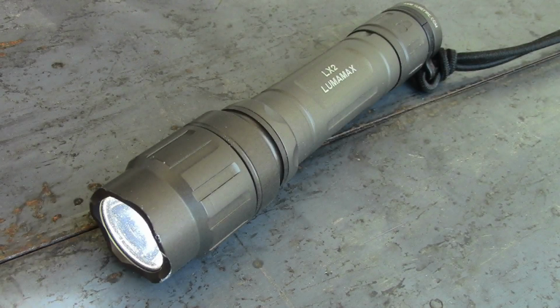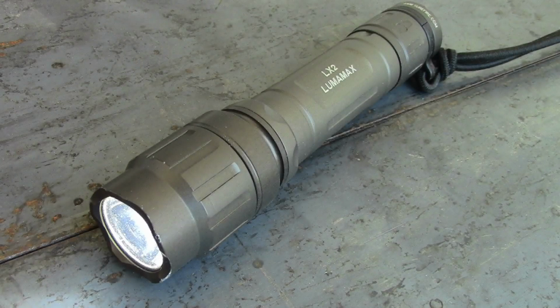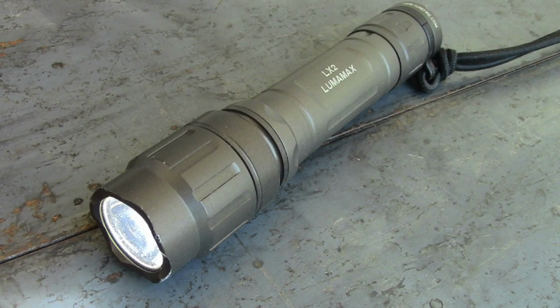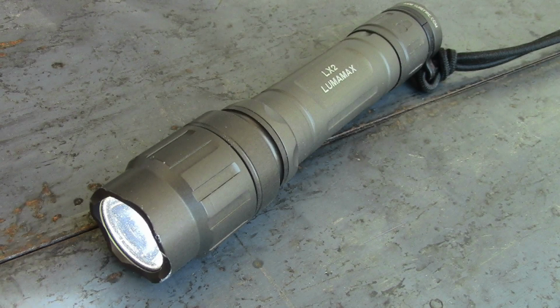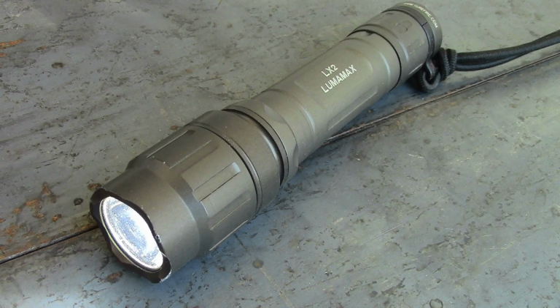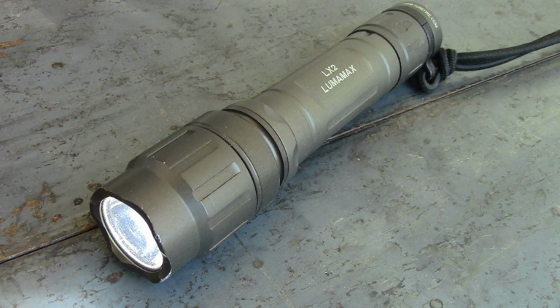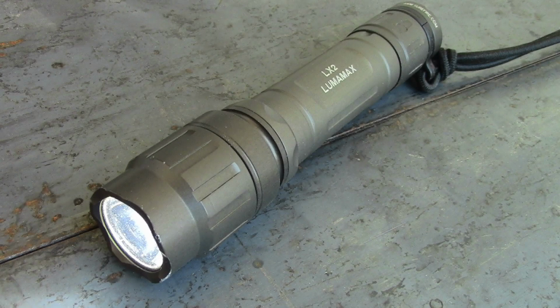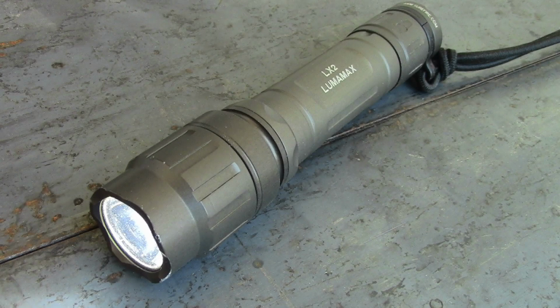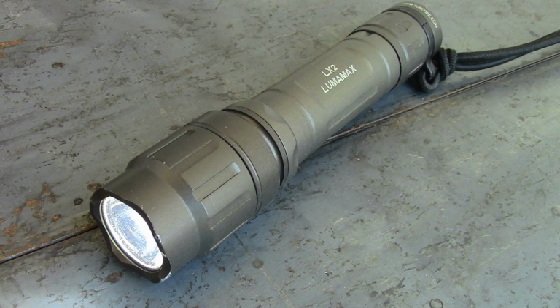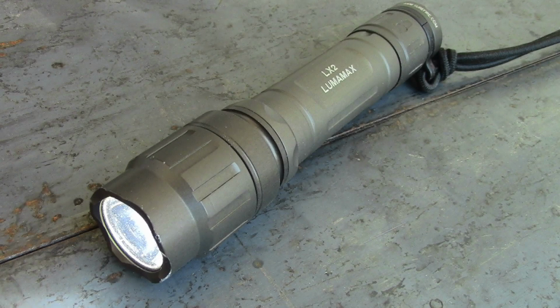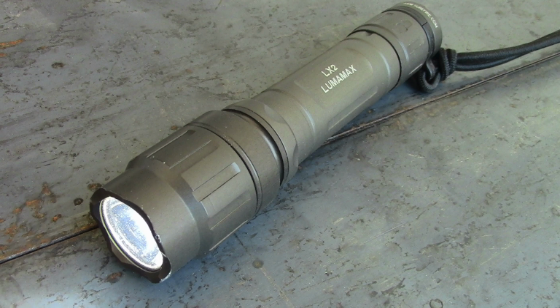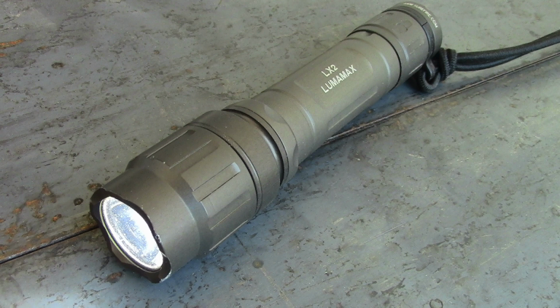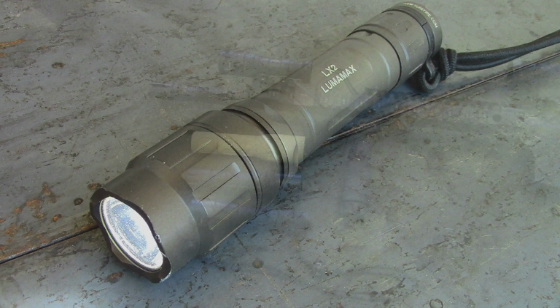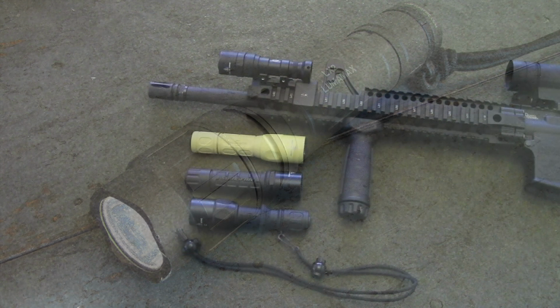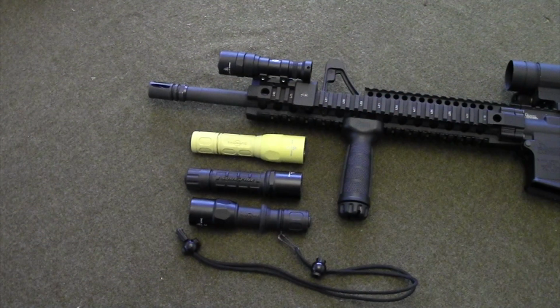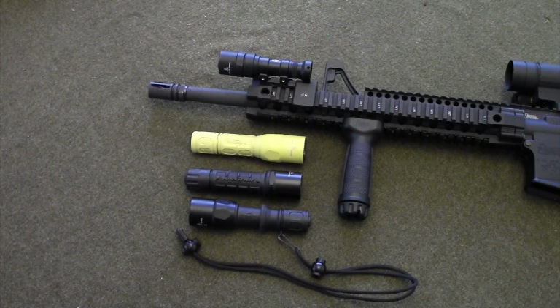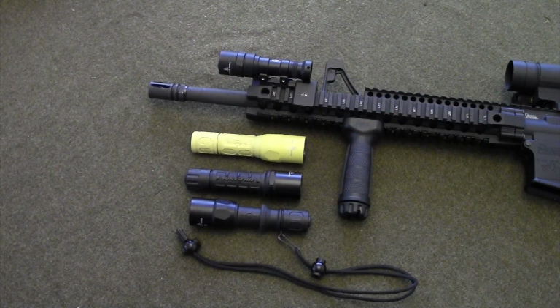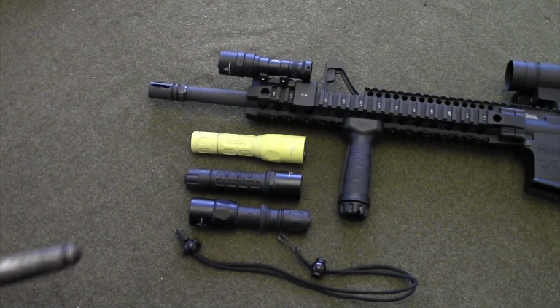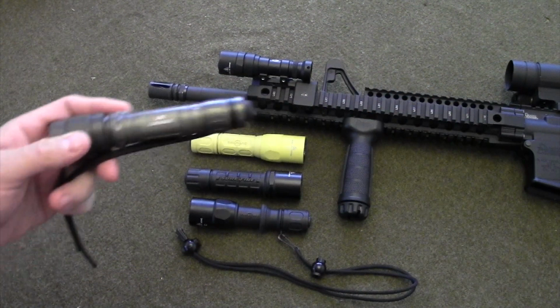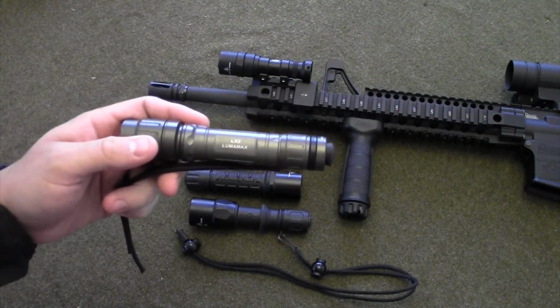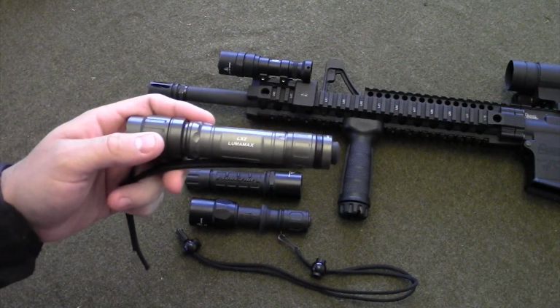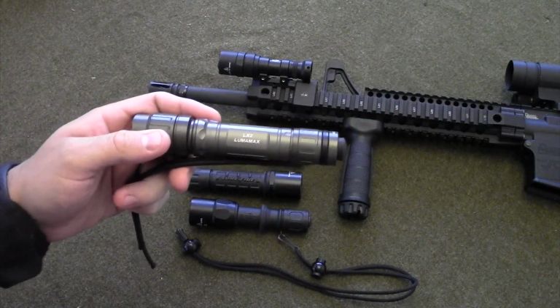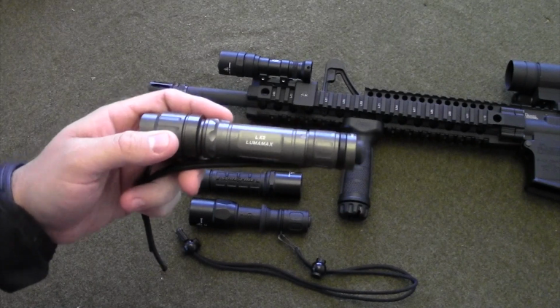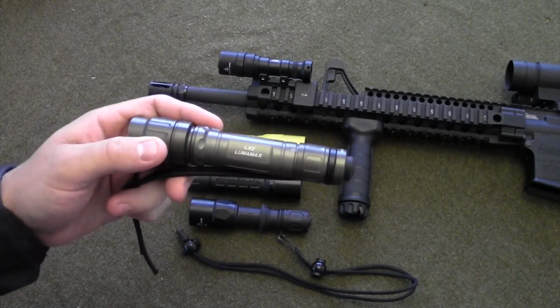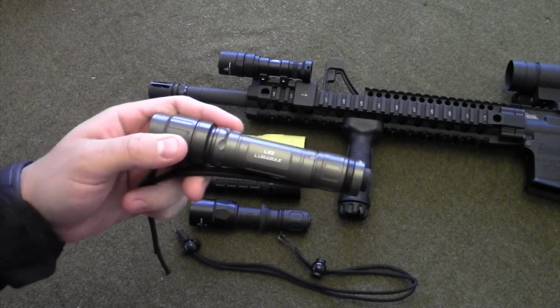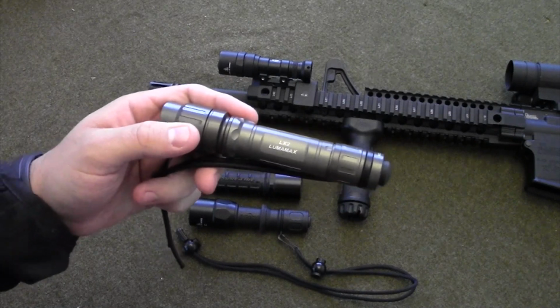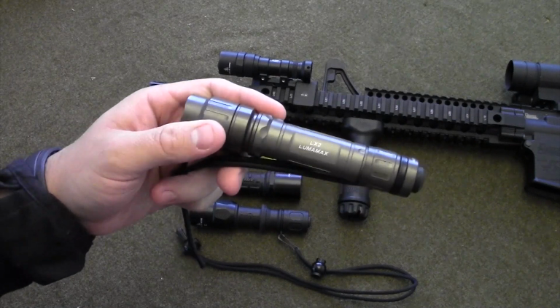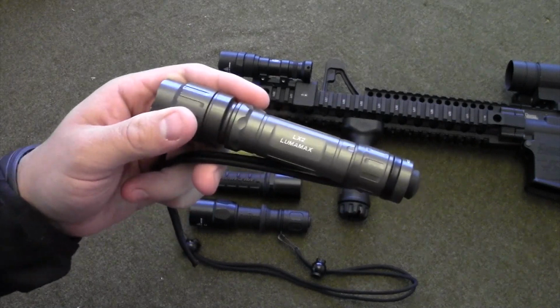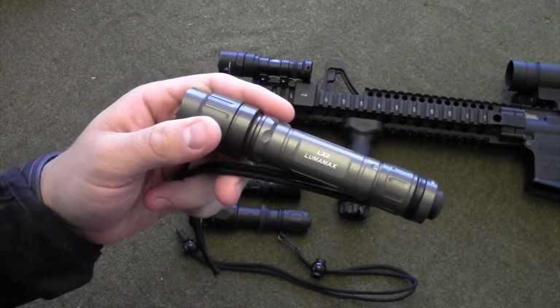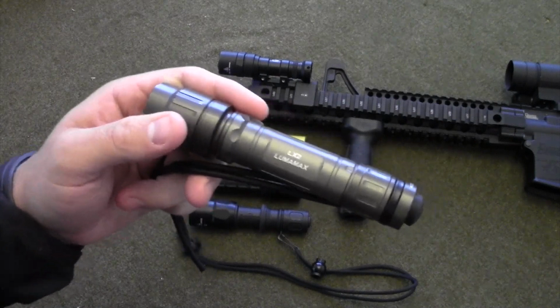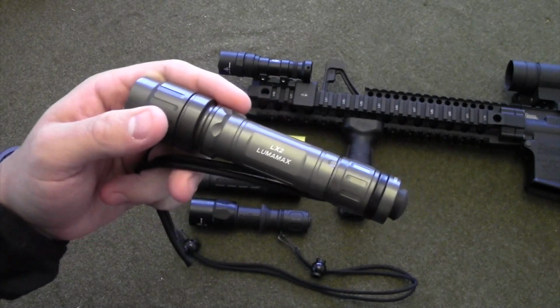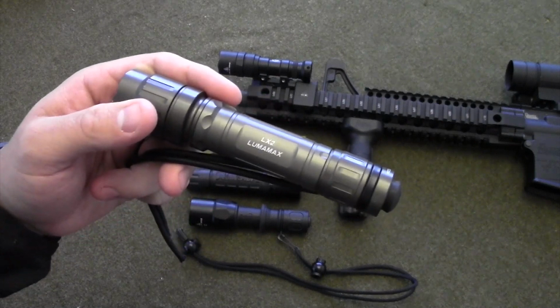It's the Gear Tester here and I have a plea, a request from me personally to Surefire. Please, Surefire, bring back the Lumamax LX2. I own many of your flashlights.